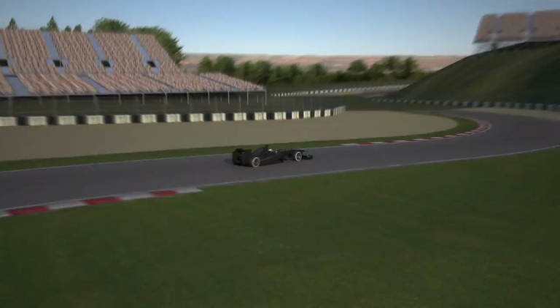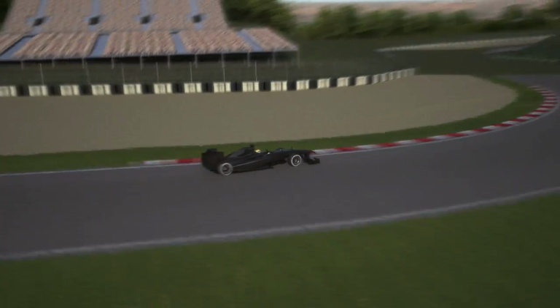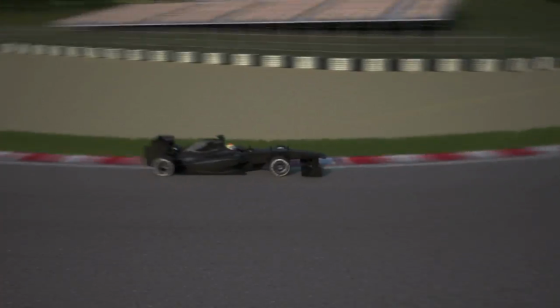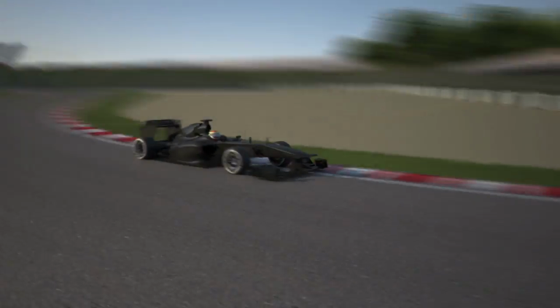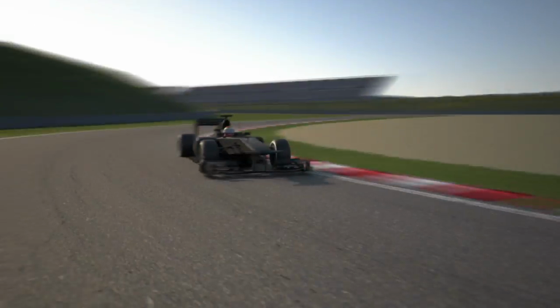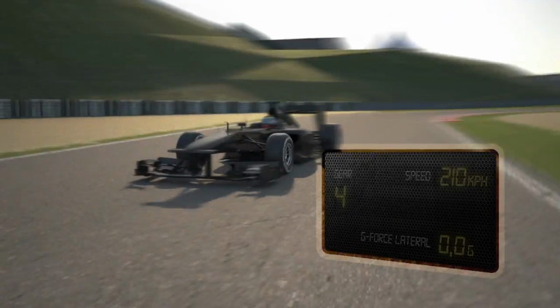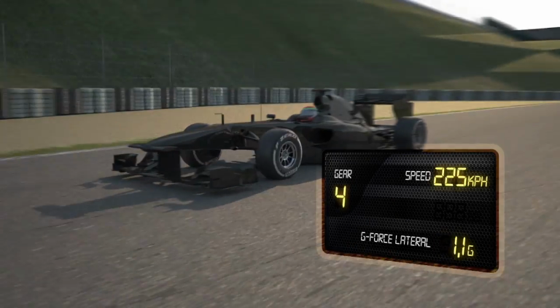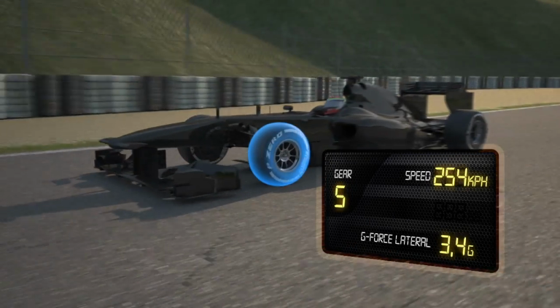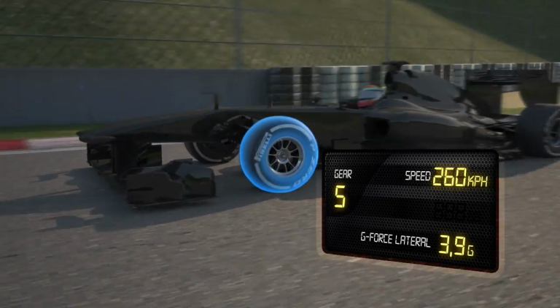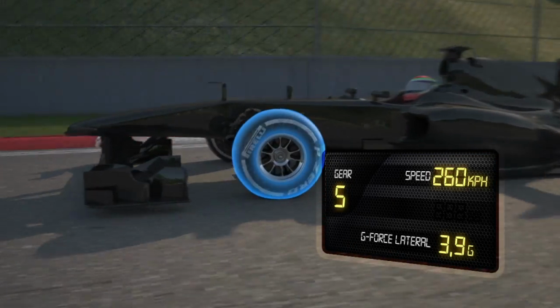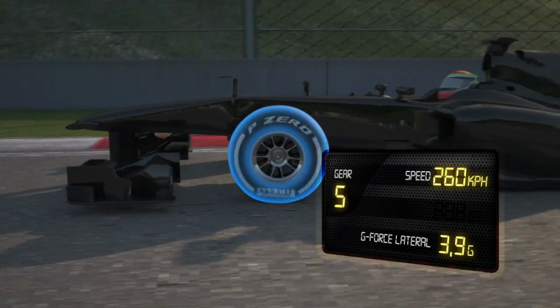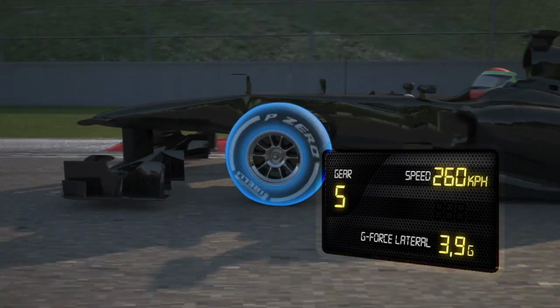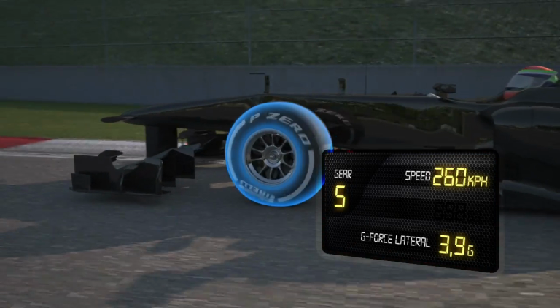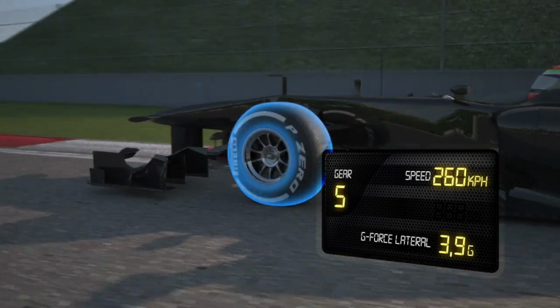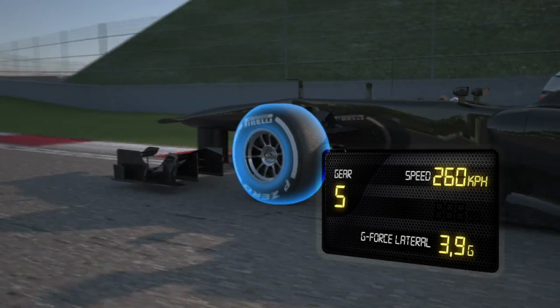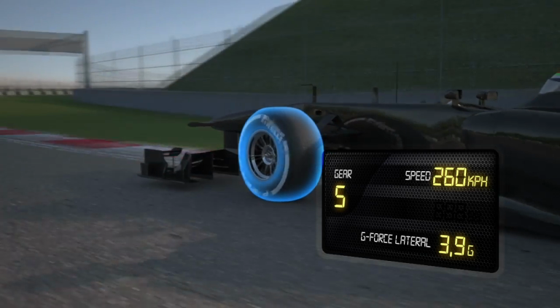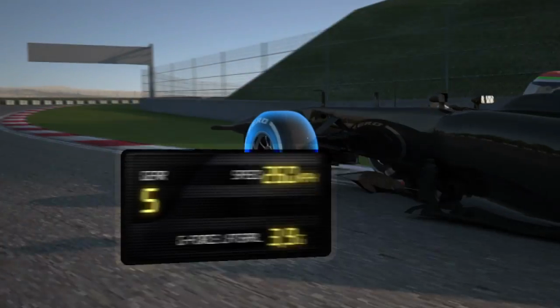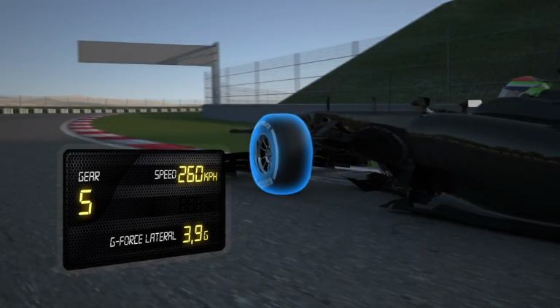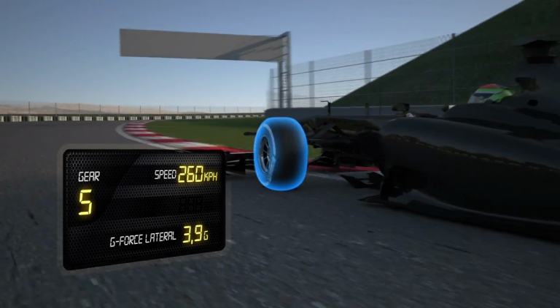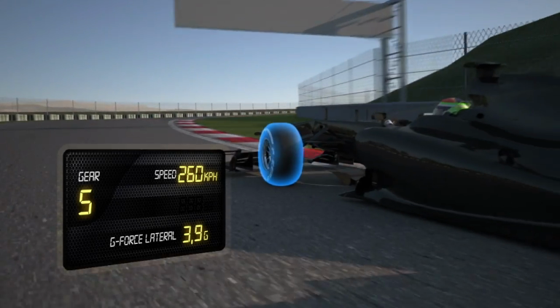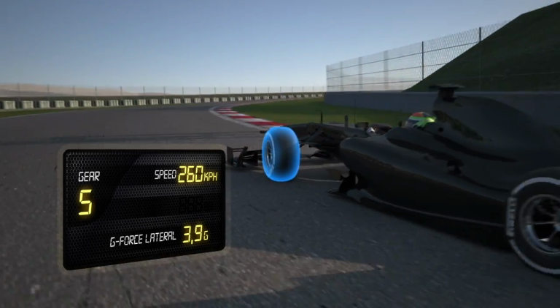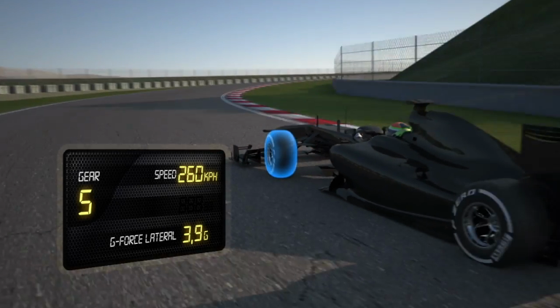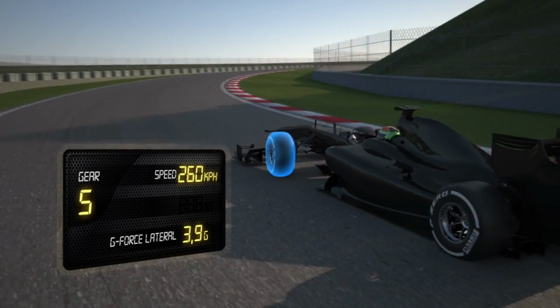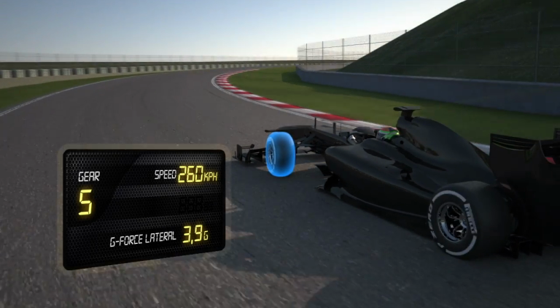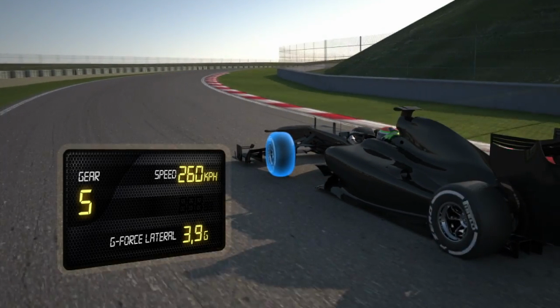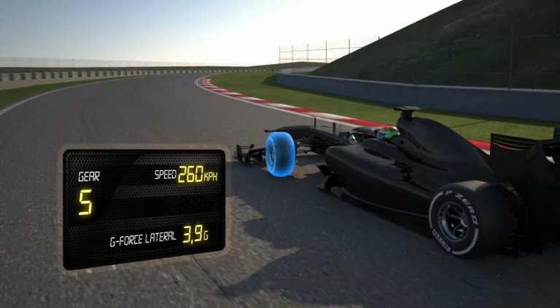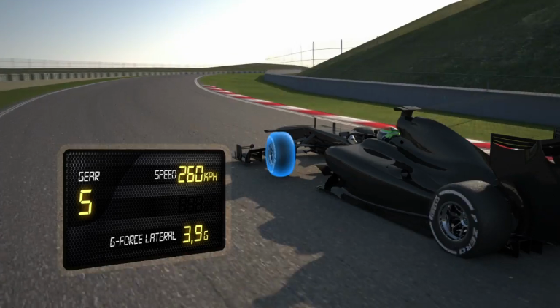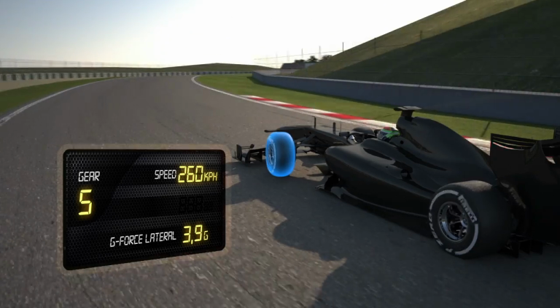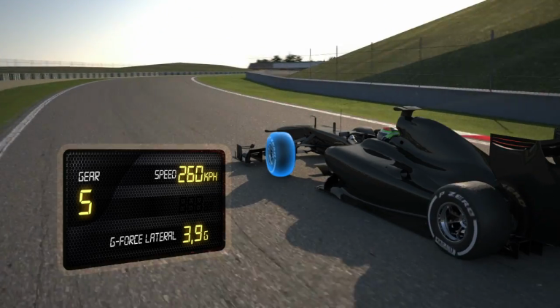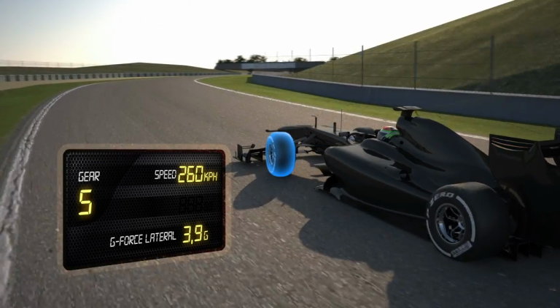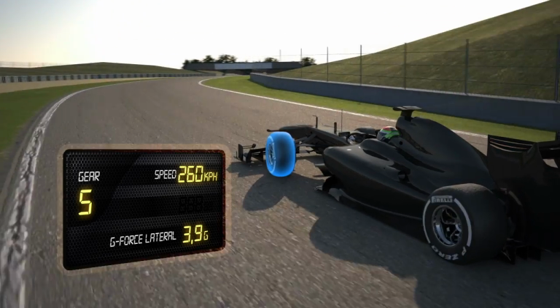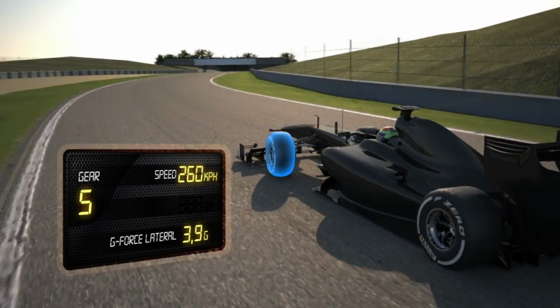Turn 3: the cars accelerate all the way through the corner, reaching a maximum speed of 260 kph. The front left tyre has to cope with a sideways force of 3.9g for a prolonged period of time, adding to the notable amount of wear.